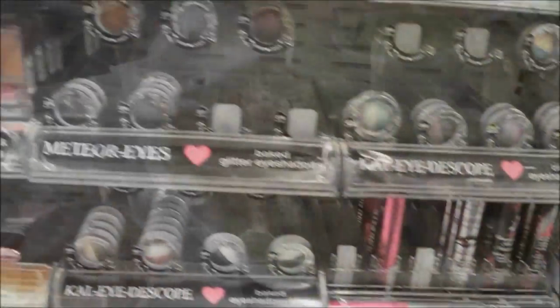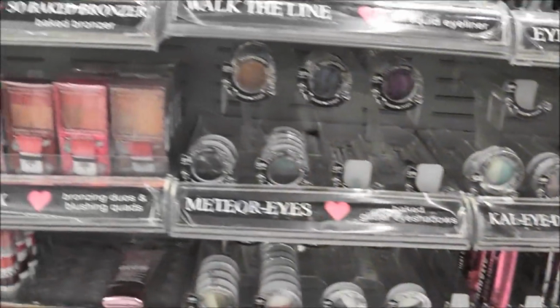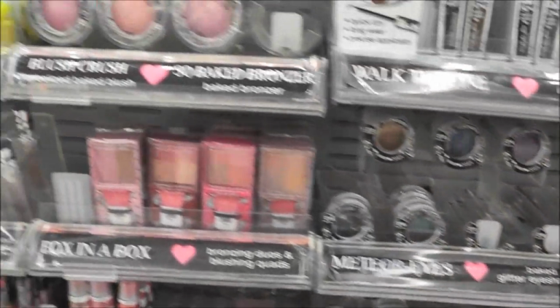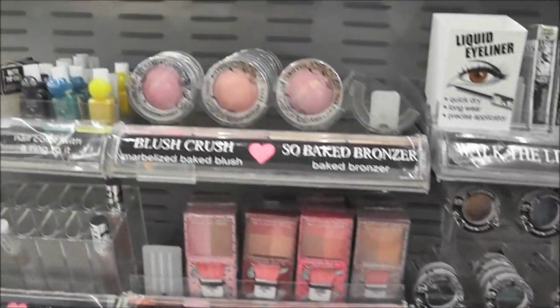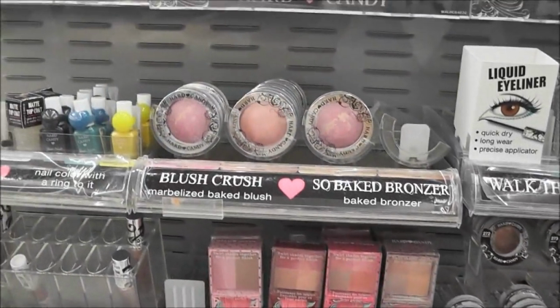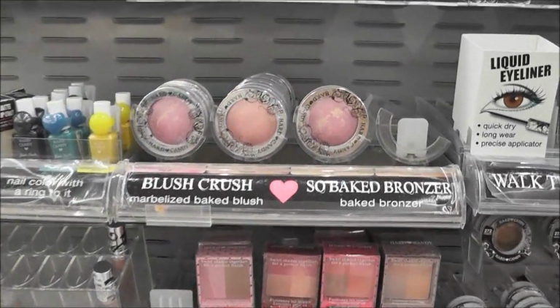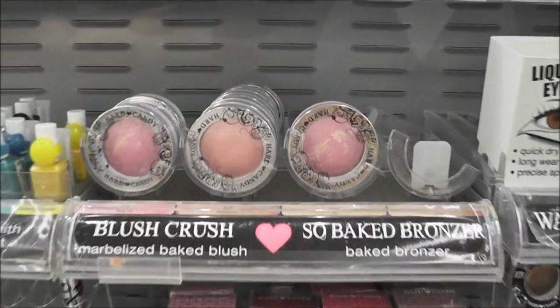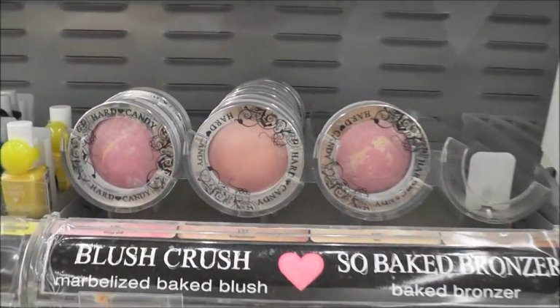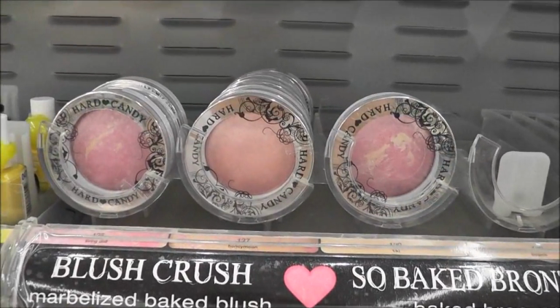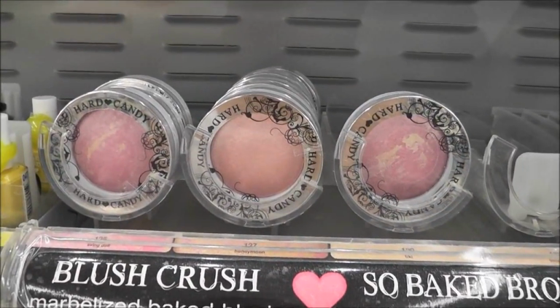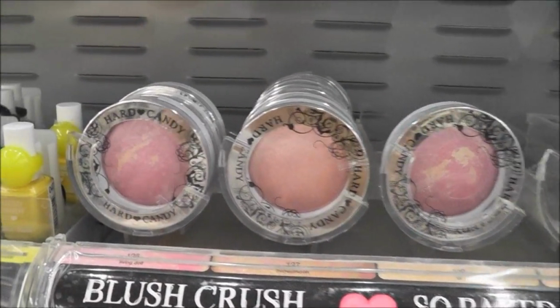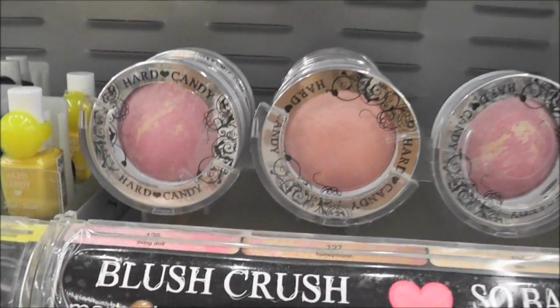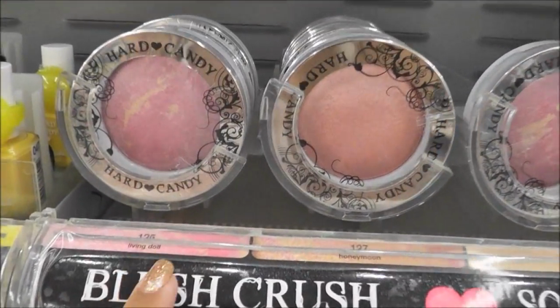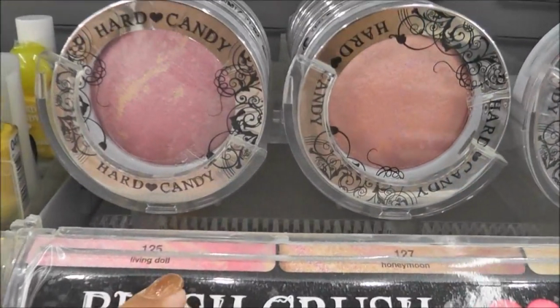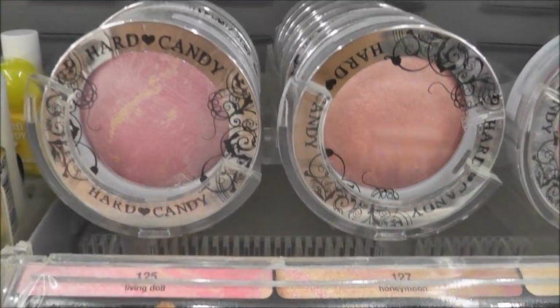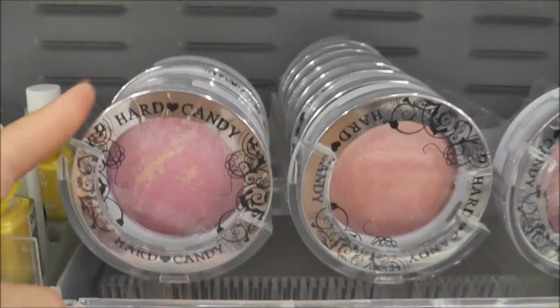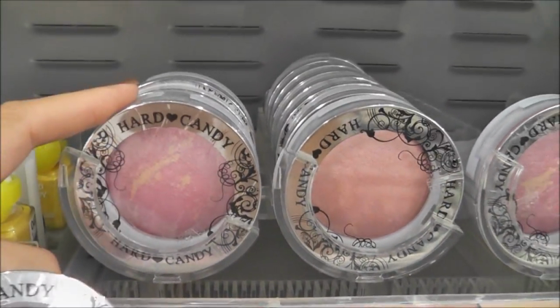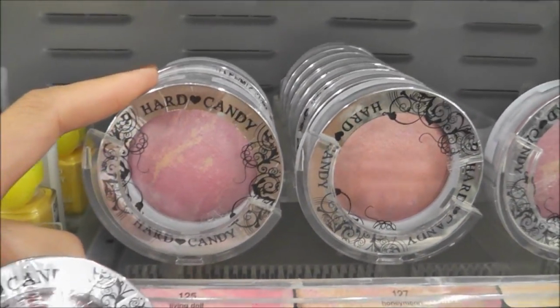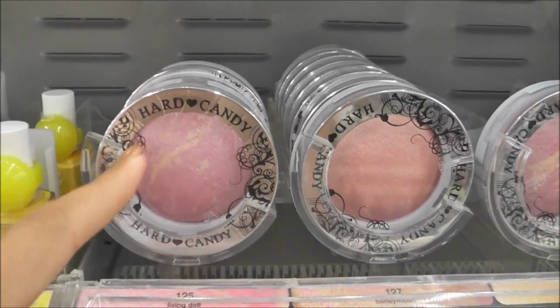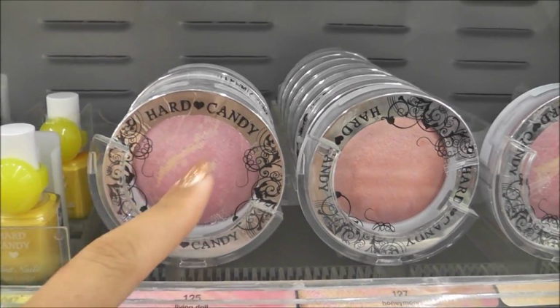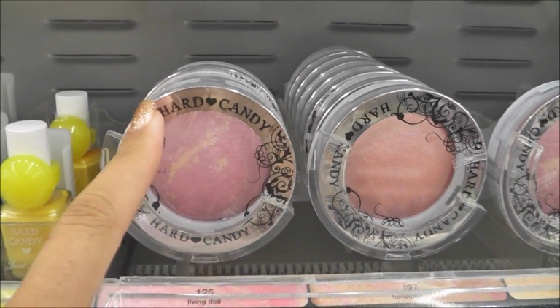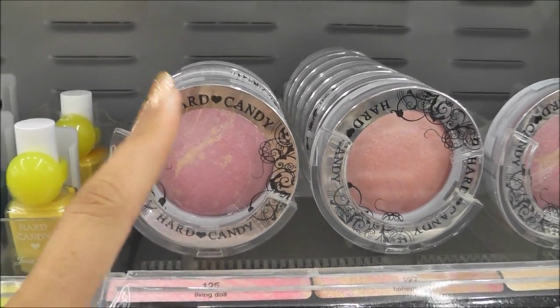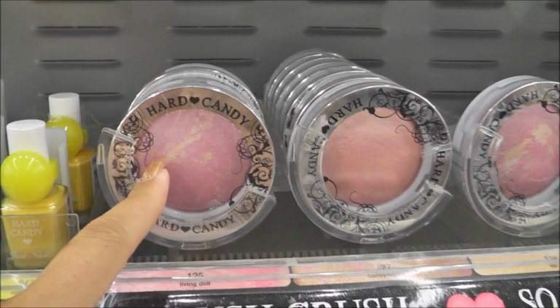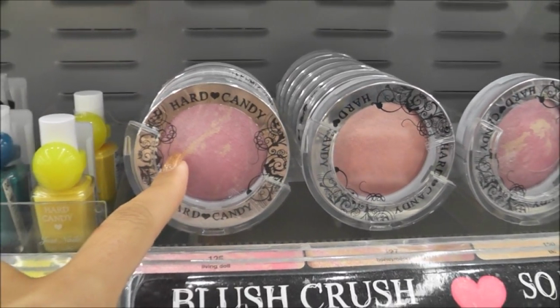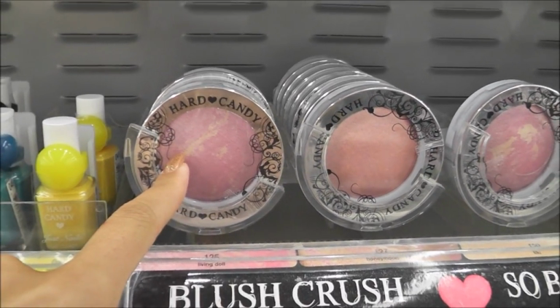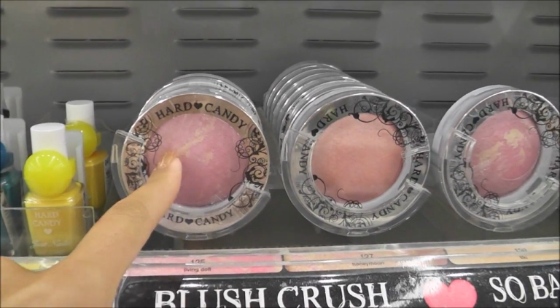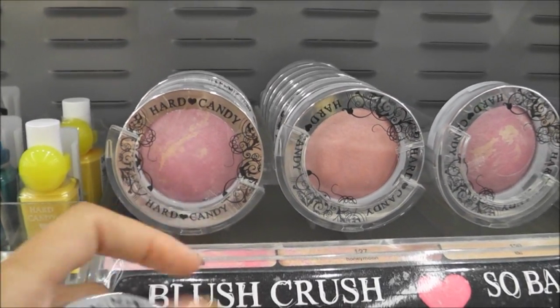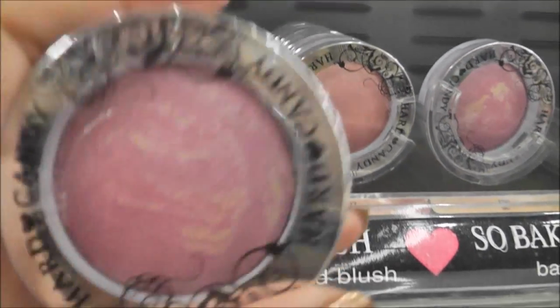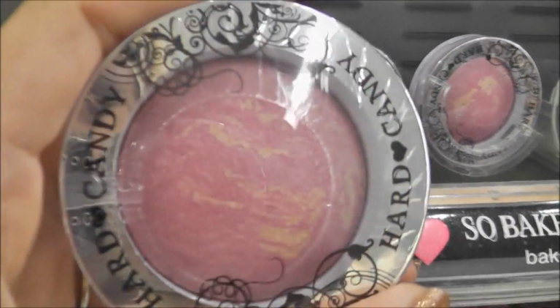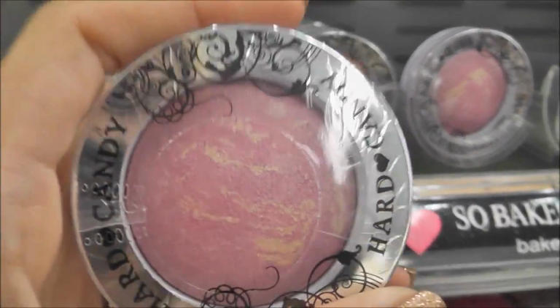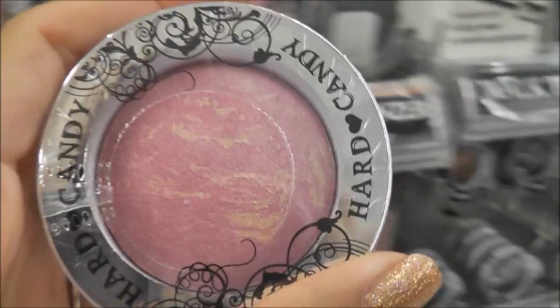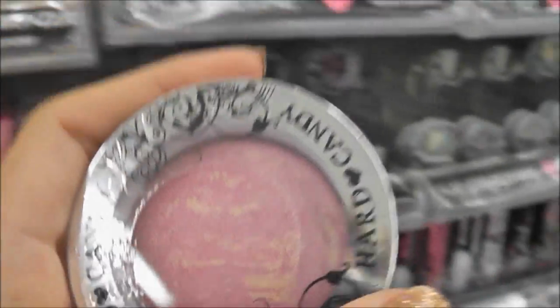So I'm in Walmart looking at Hard Candy and I have to get this blush — Living Doll. I already have this but I sent it to my friend and I miss it, so I have to get another one.